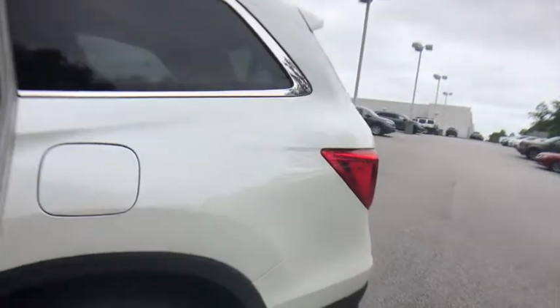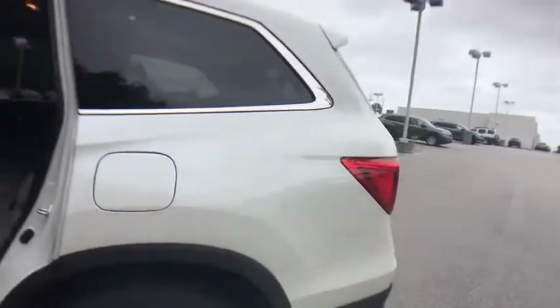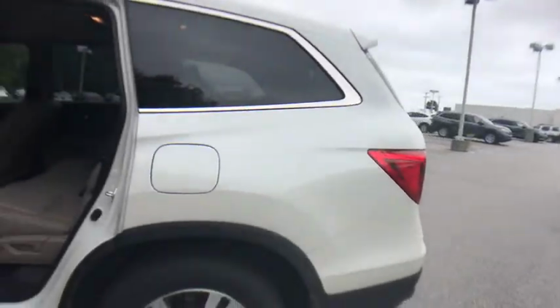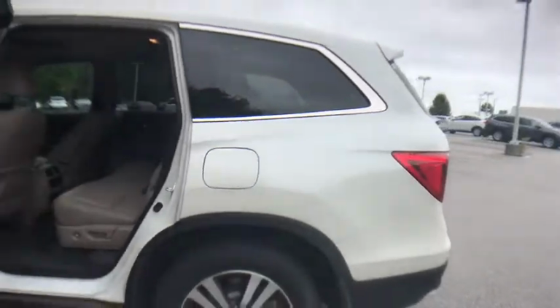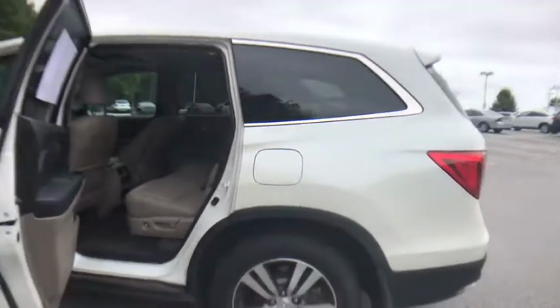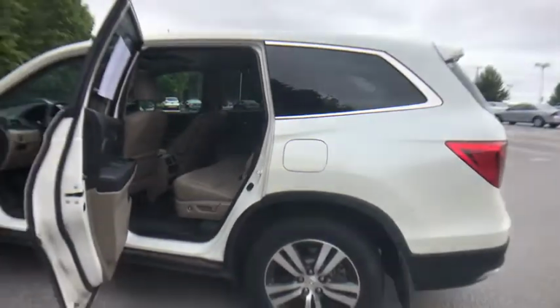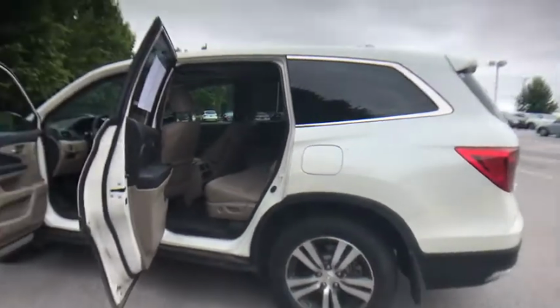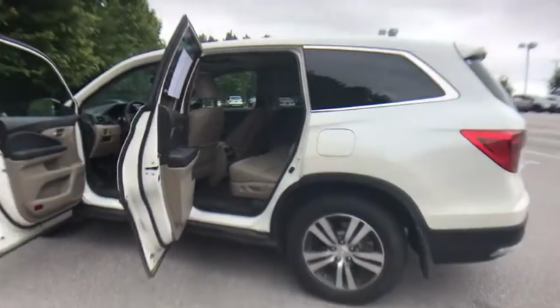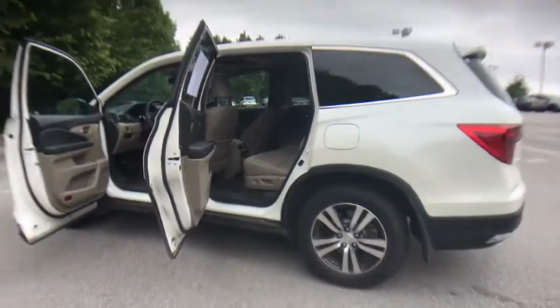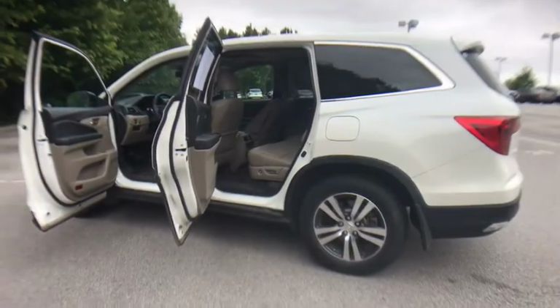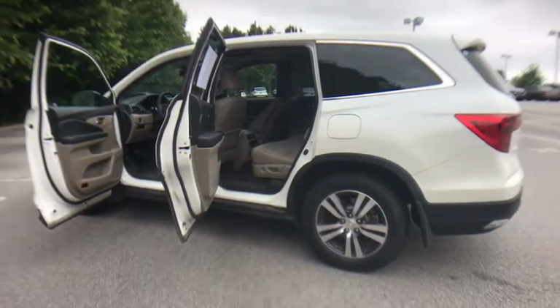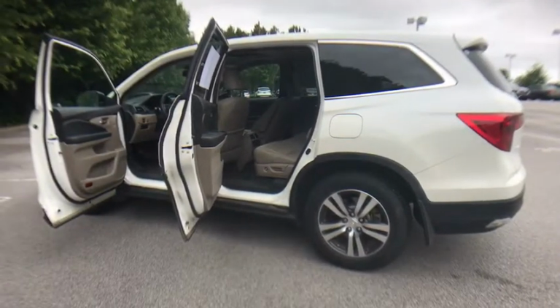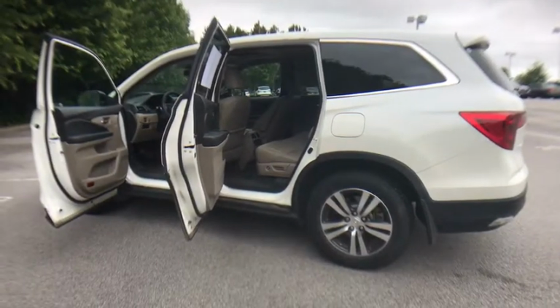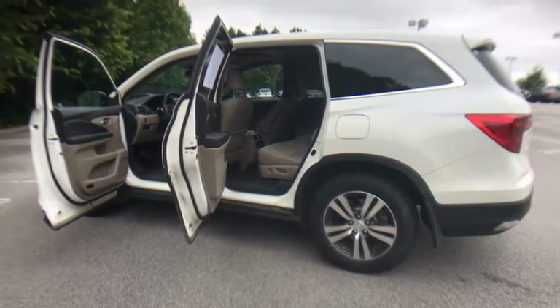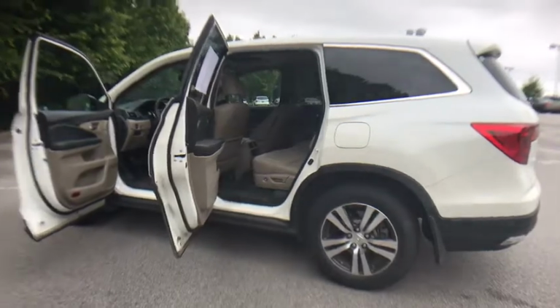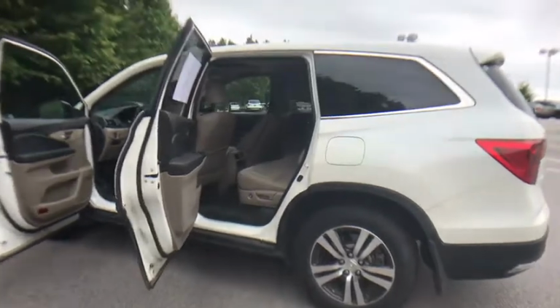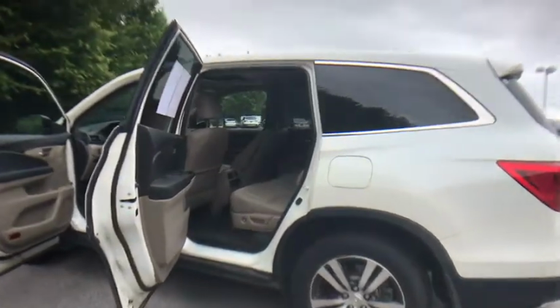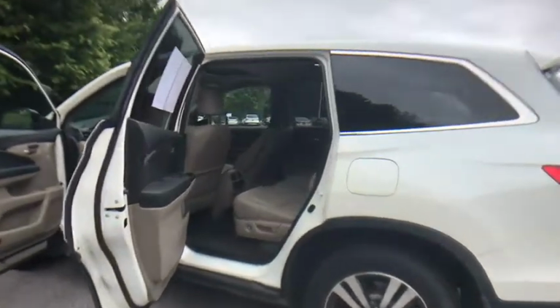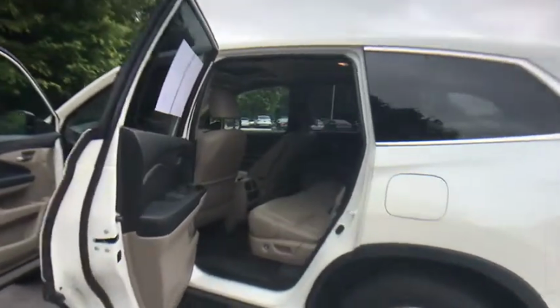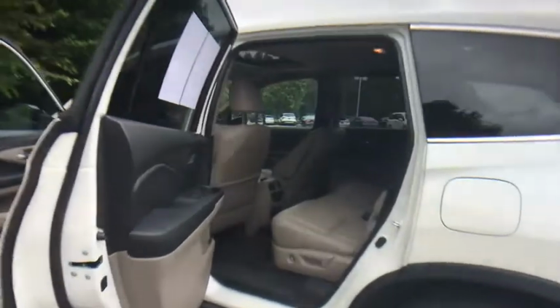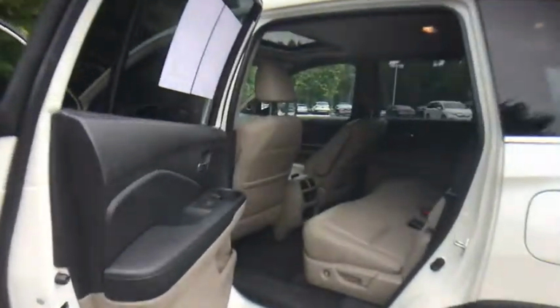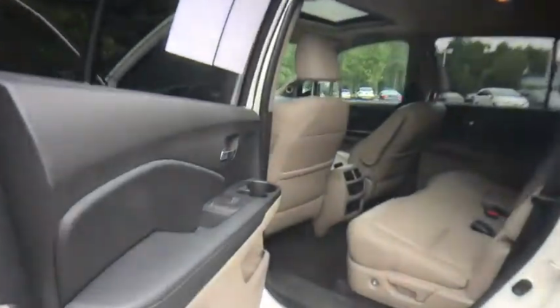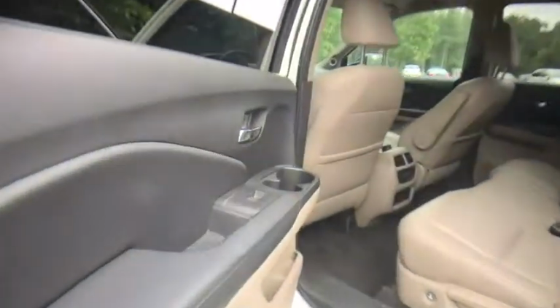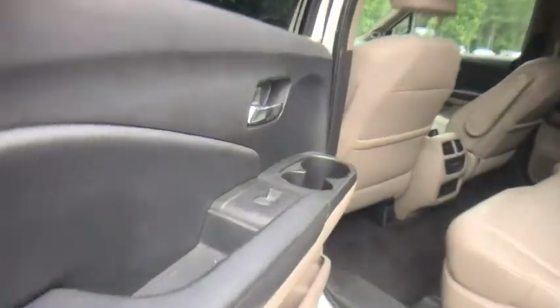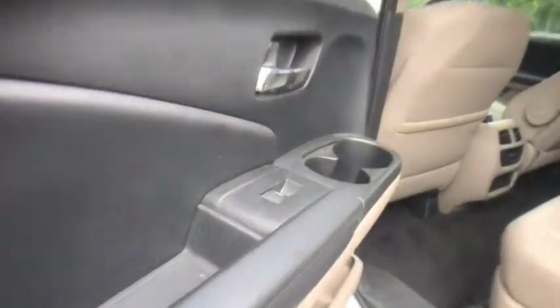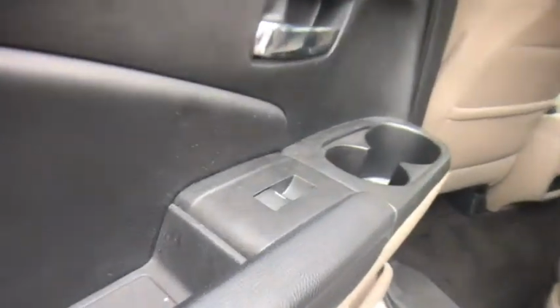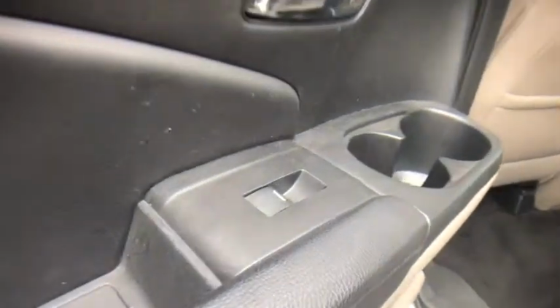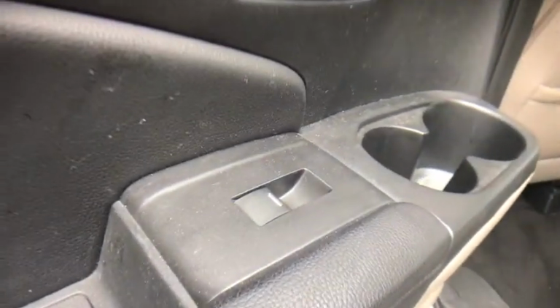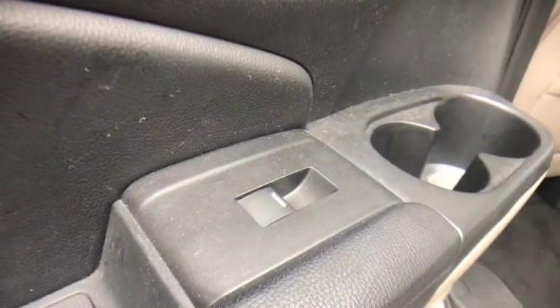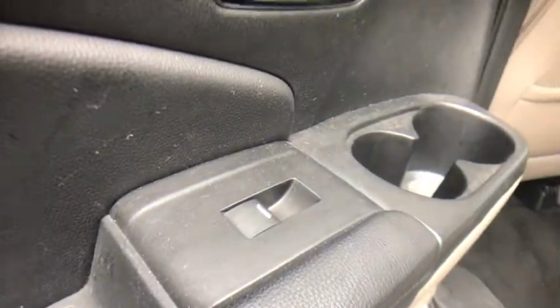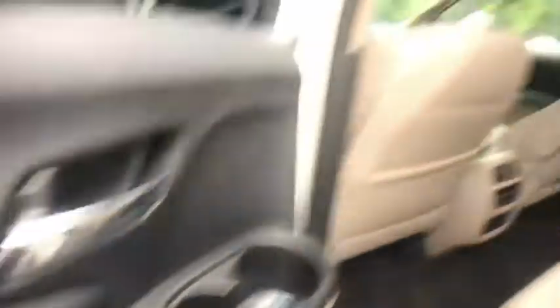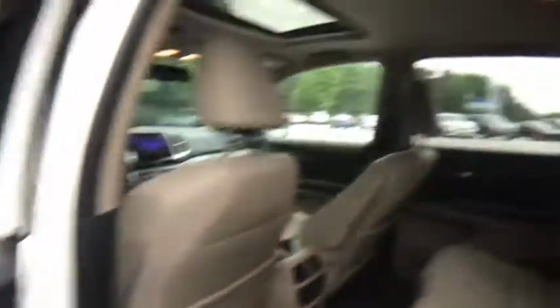Leather seats. Panic alarm. If affordable style and reliability are what you're looking for, this vehicle couldn't be more perfect. Drive it today.